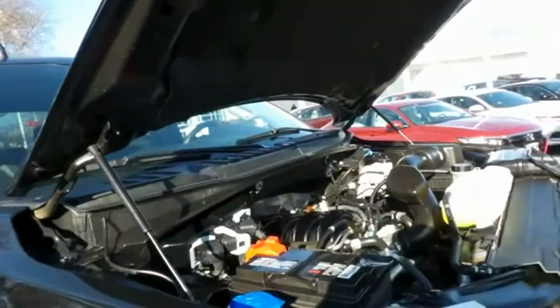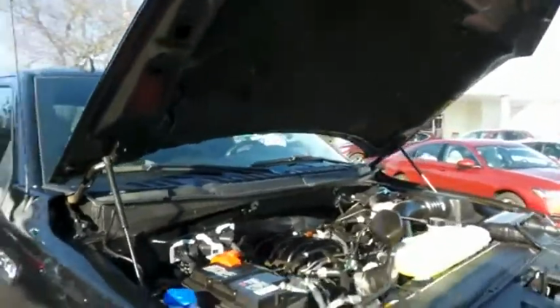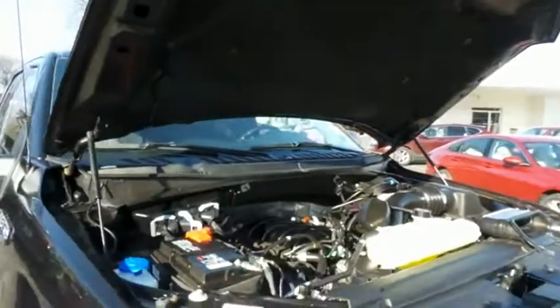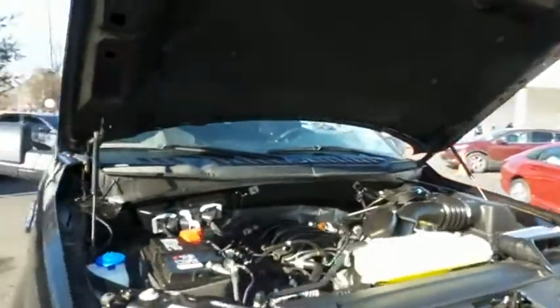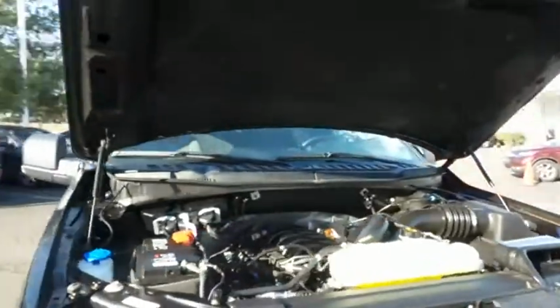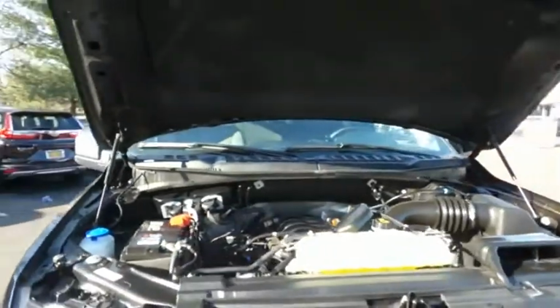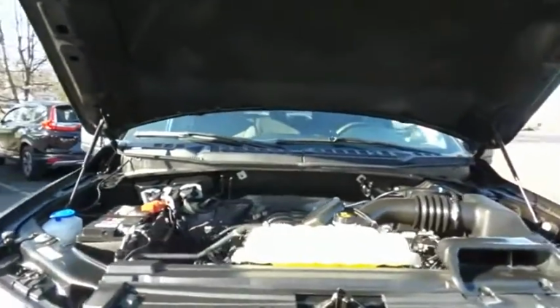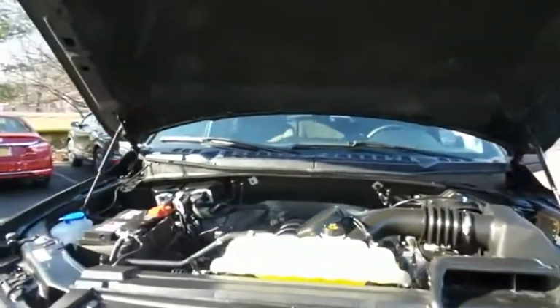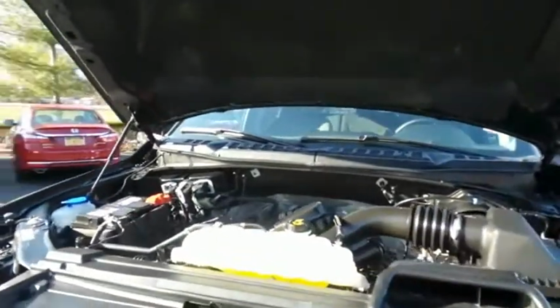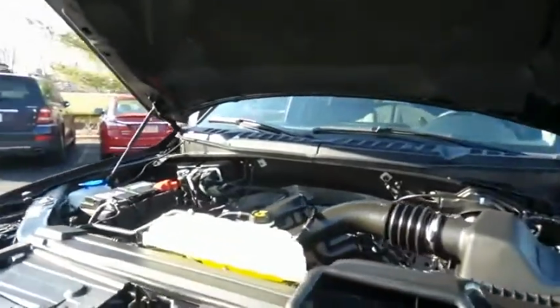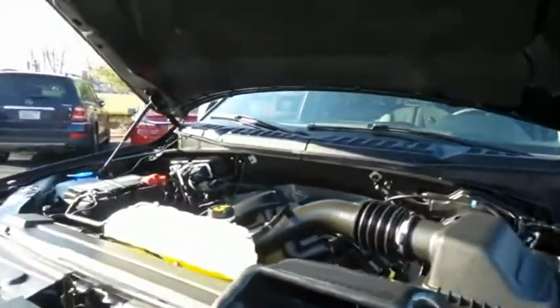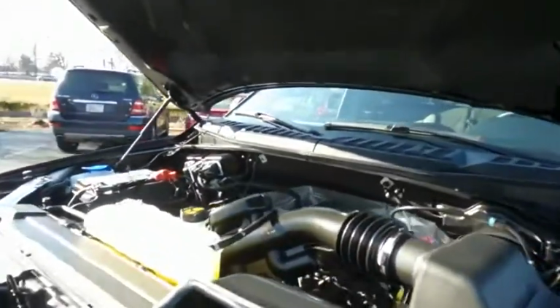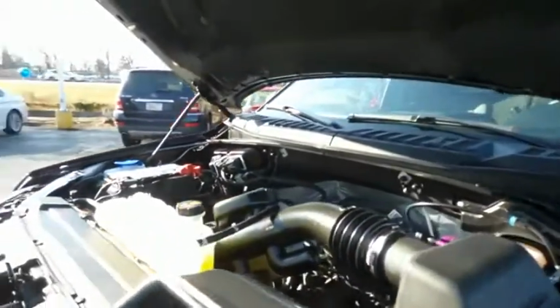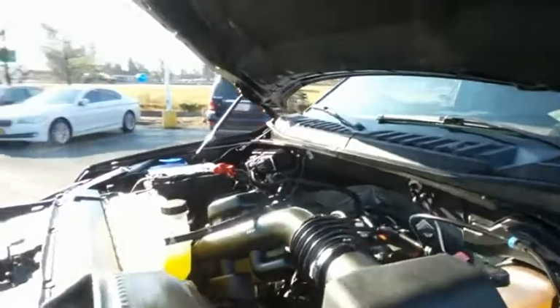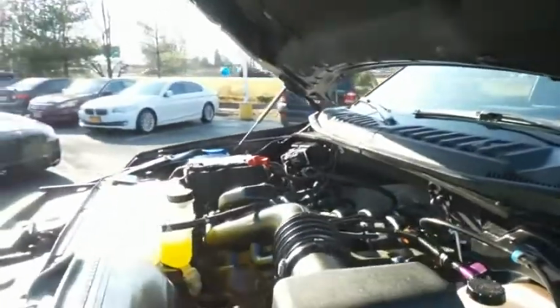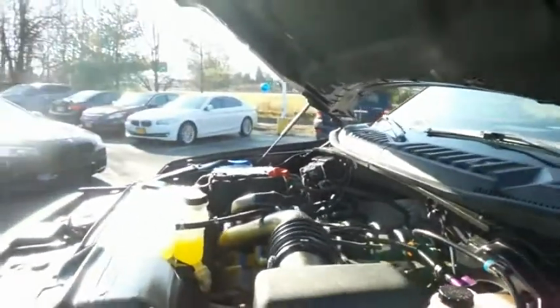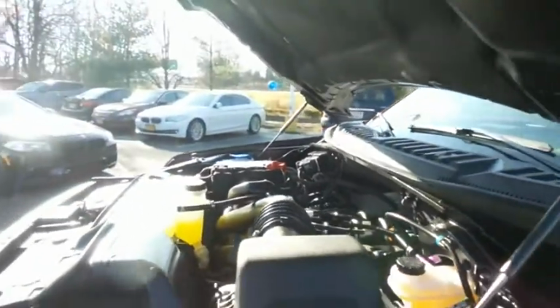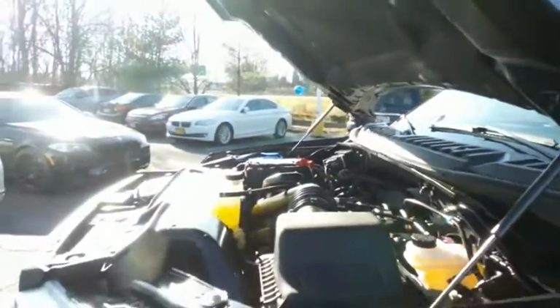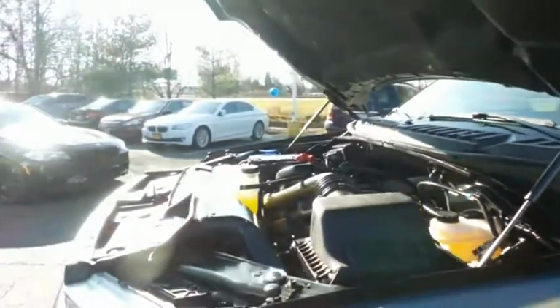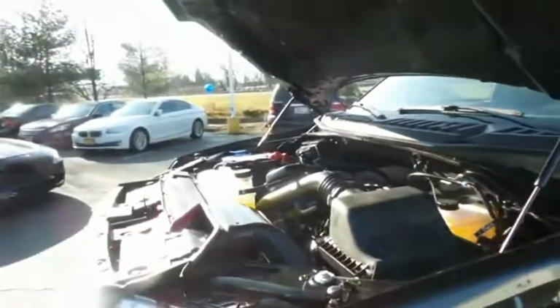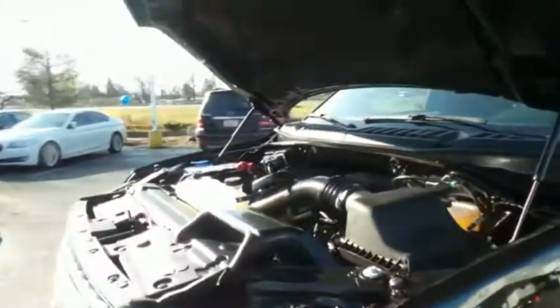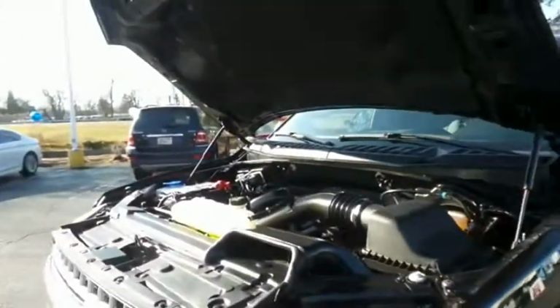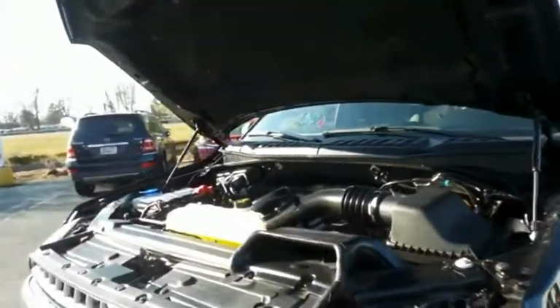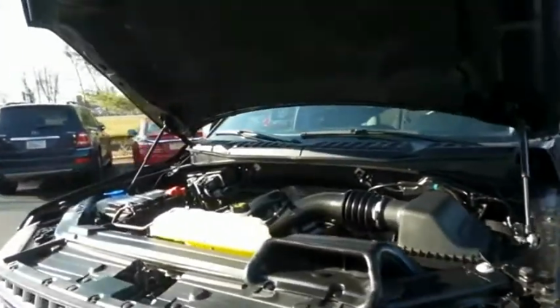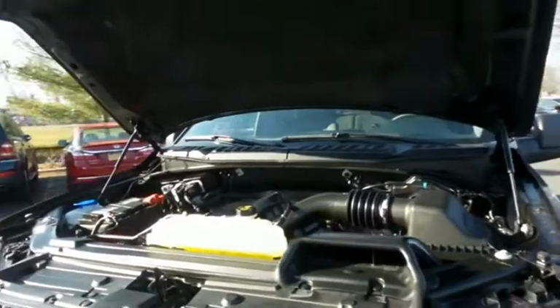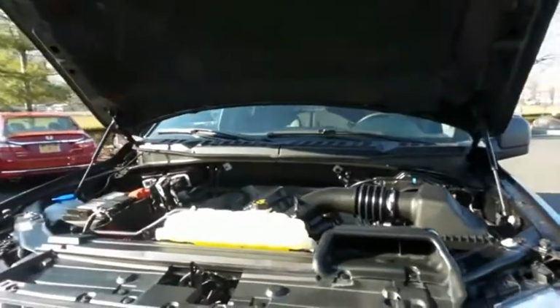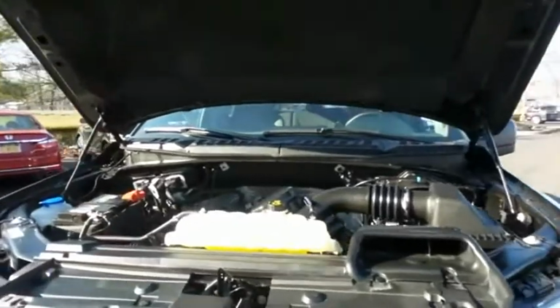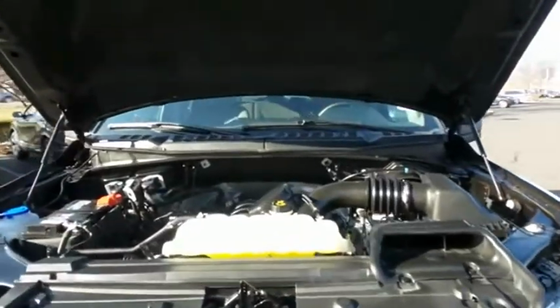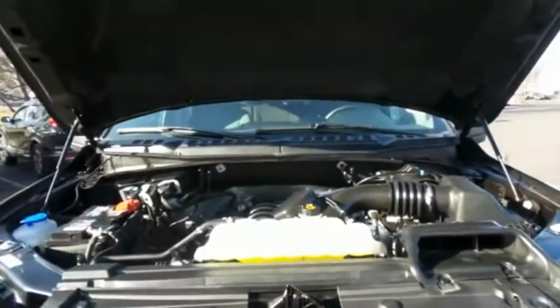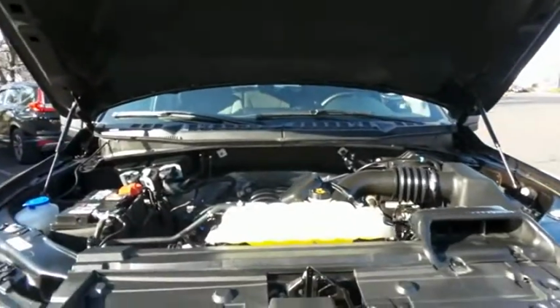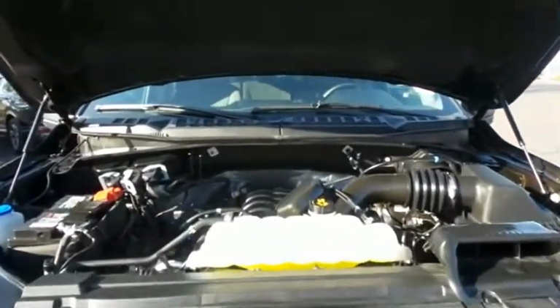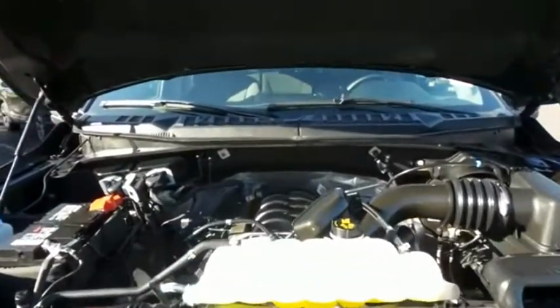The Ford 32-valve dual overhead cam 5-liter V8 engine has plenty of power for whatever you're hauling or towing, and it gets 22 miles per gallon on the highway, which is outstanding for a V8 four-wheel drive pickup.